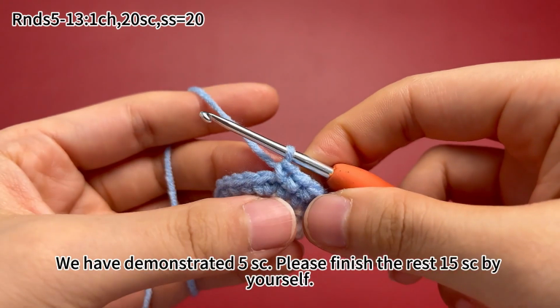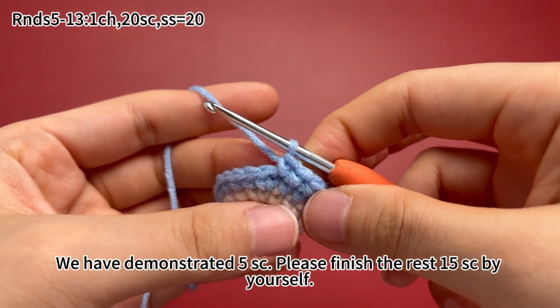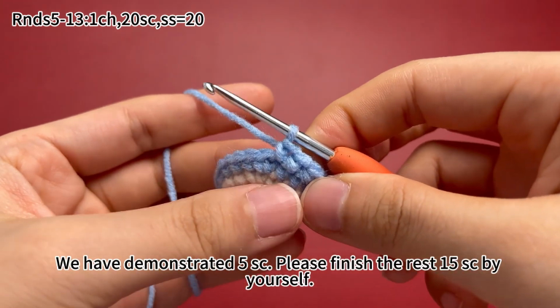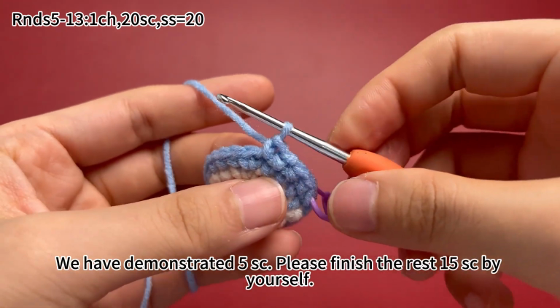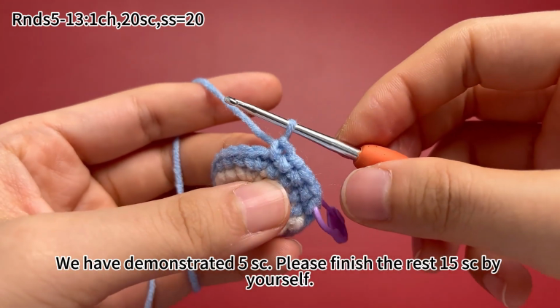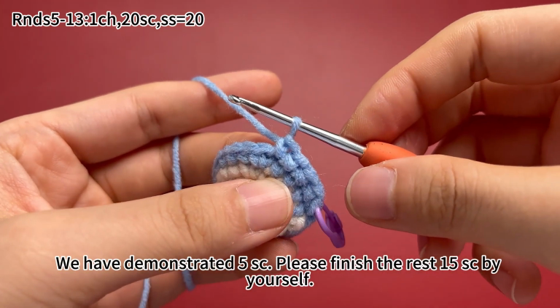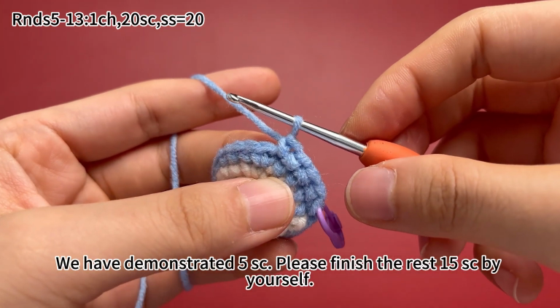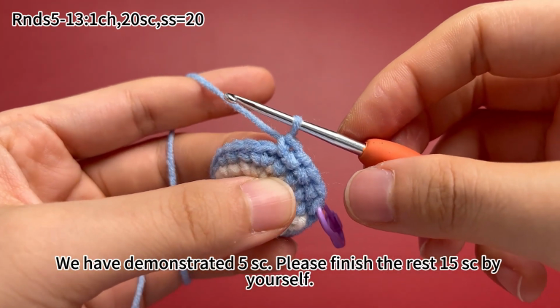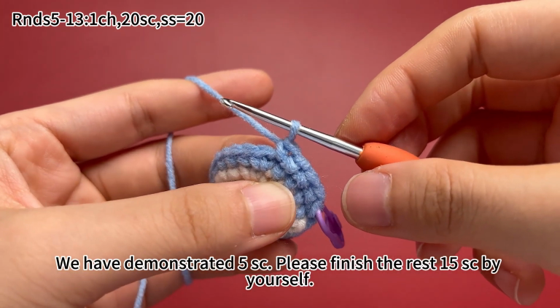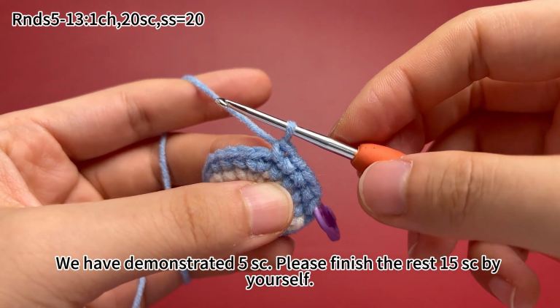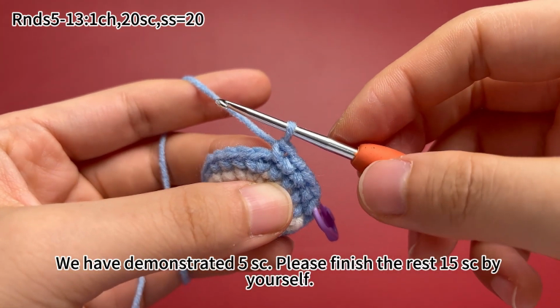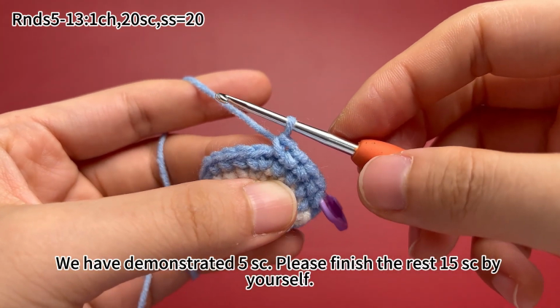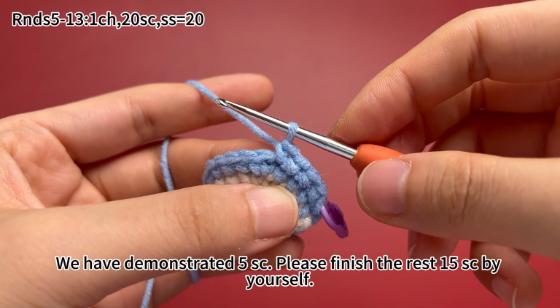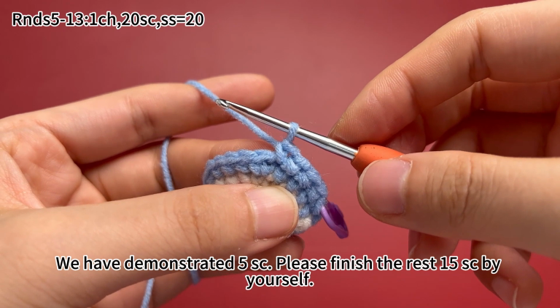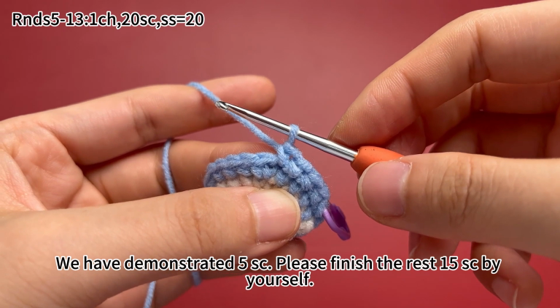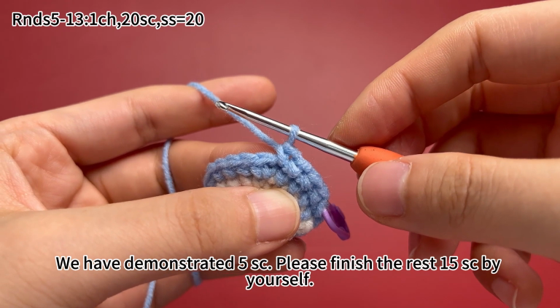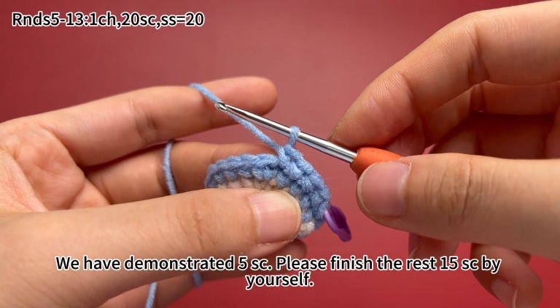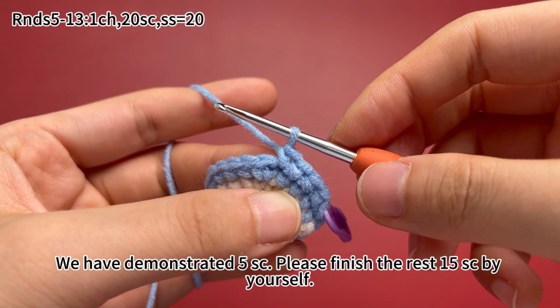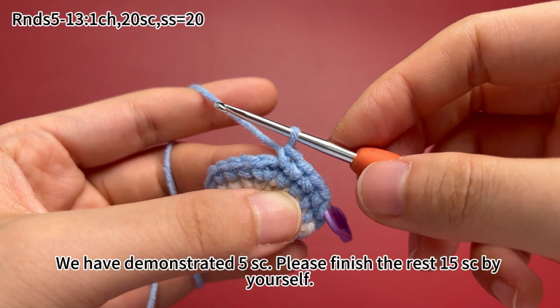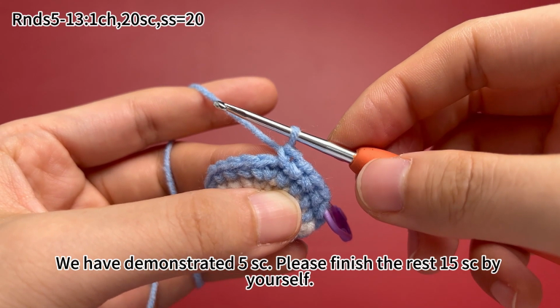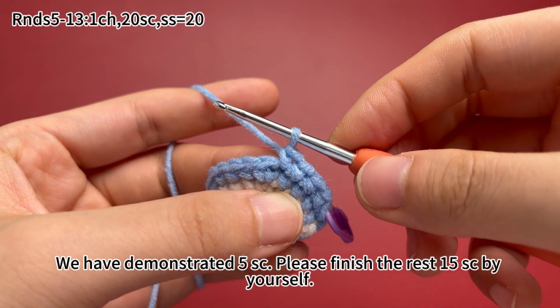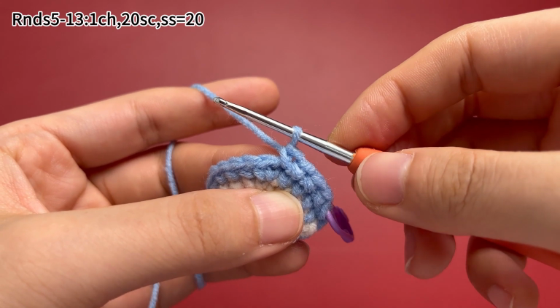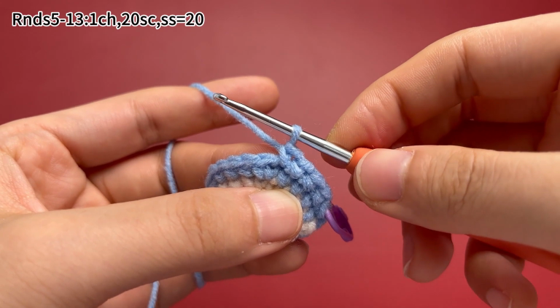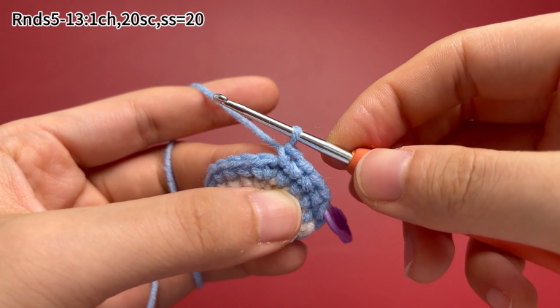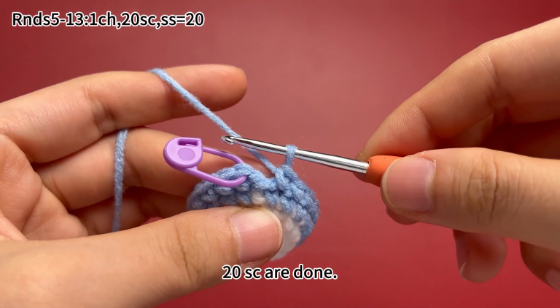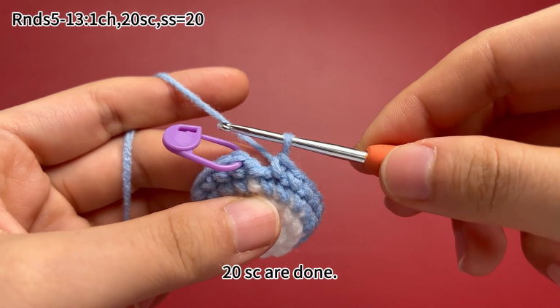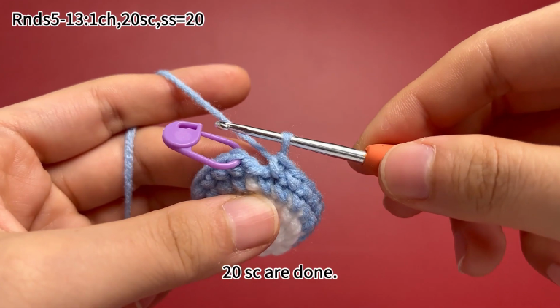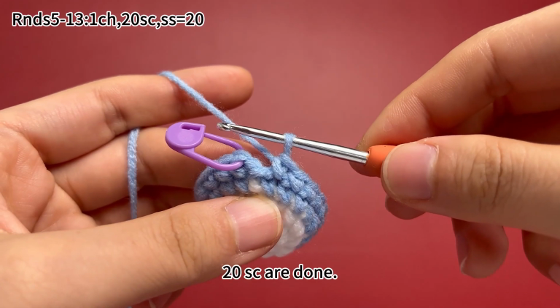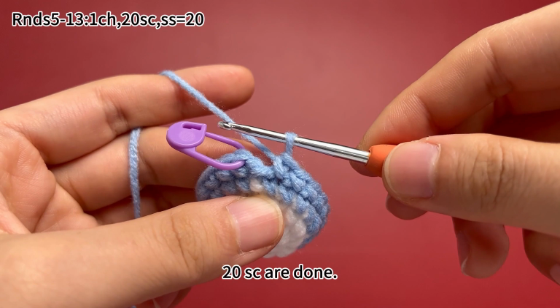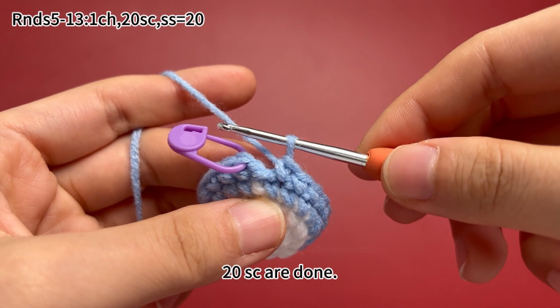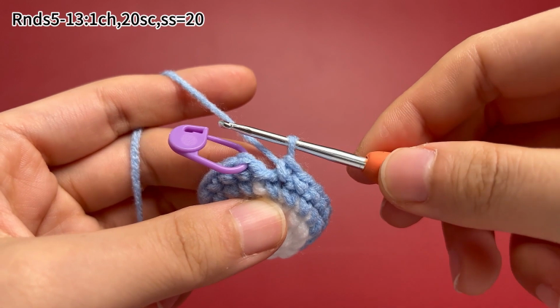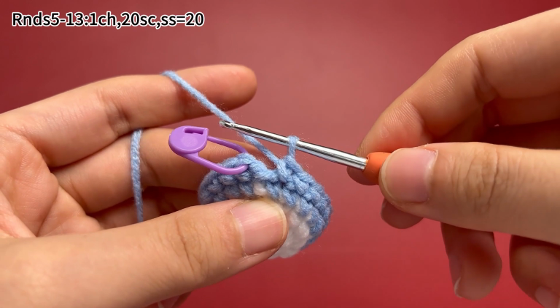We have demonstrated 5 single crochets. Please finish the rest 15 single crochets by yourself. 20 single crochets are done.